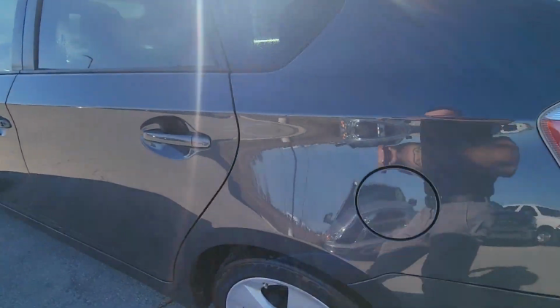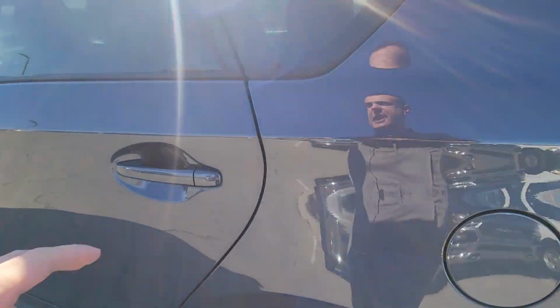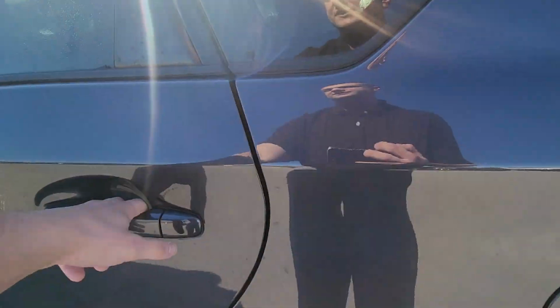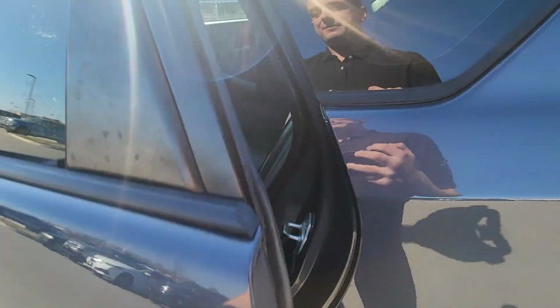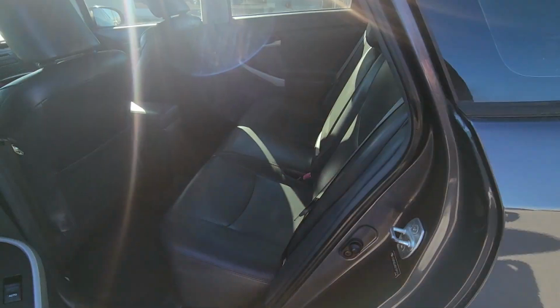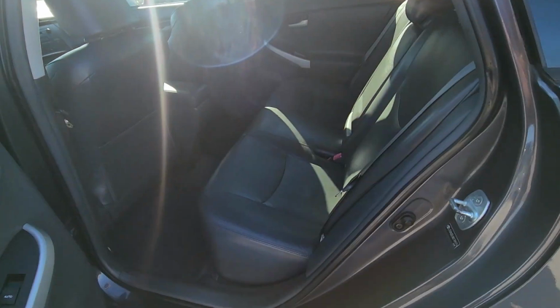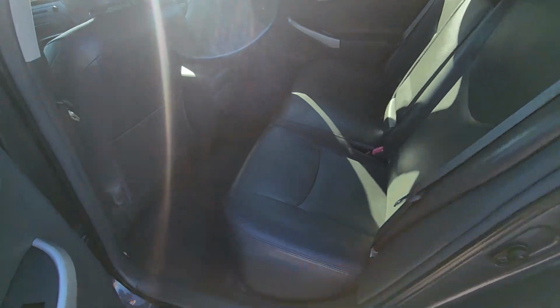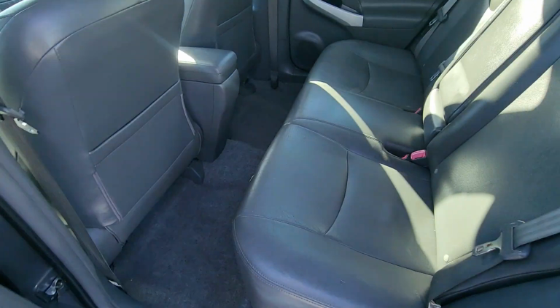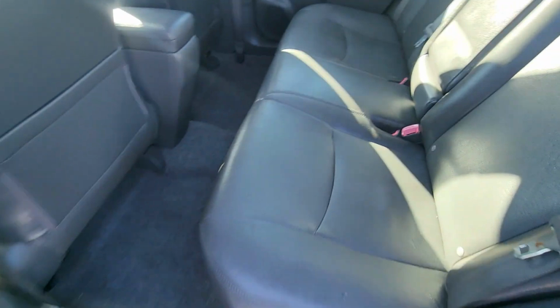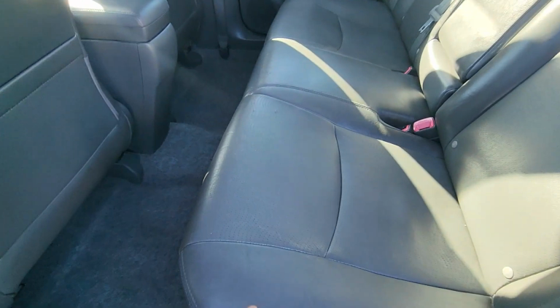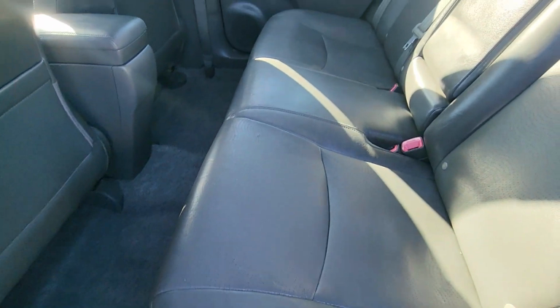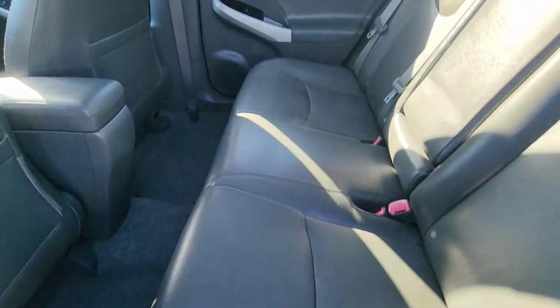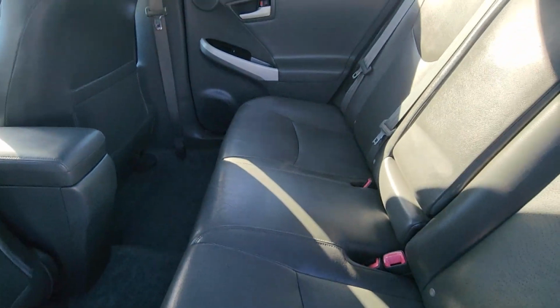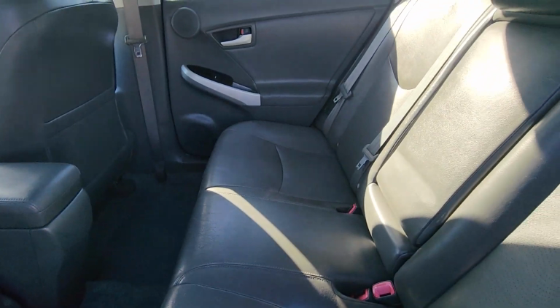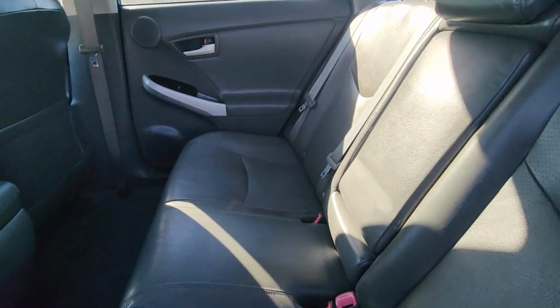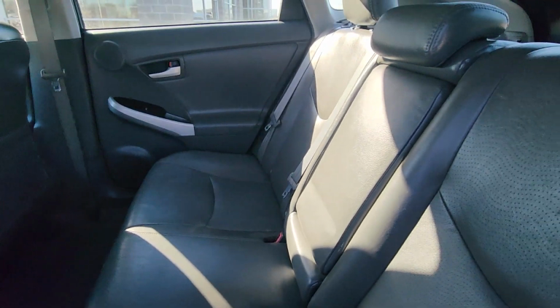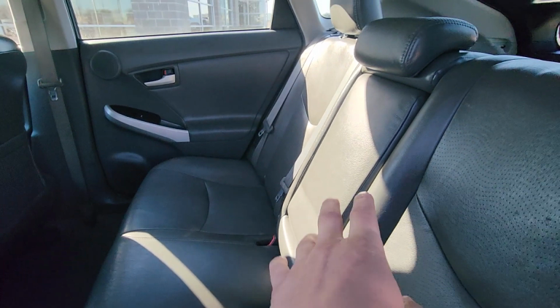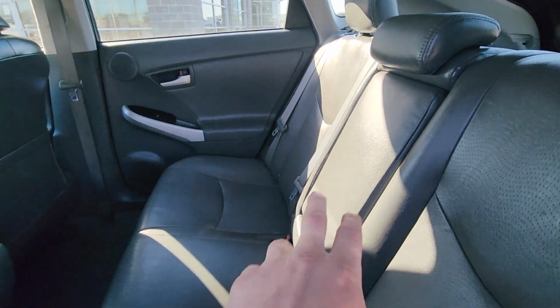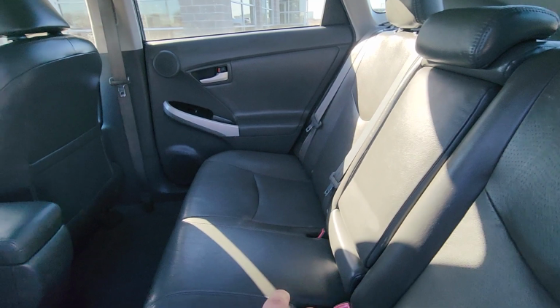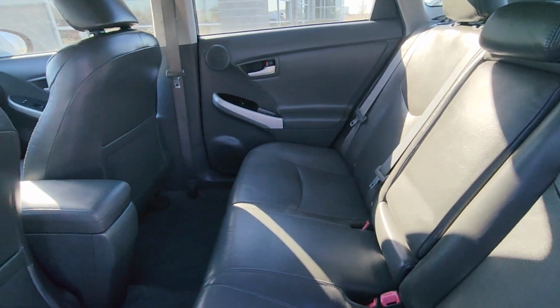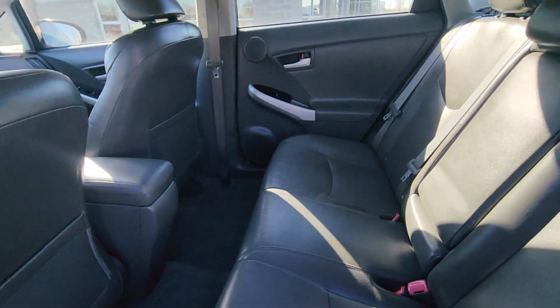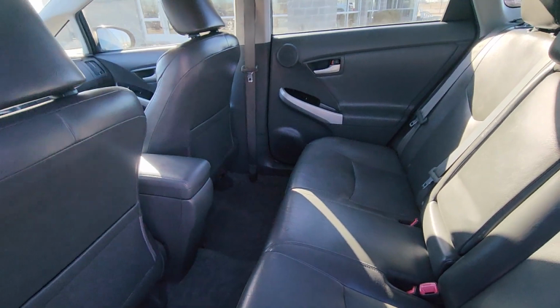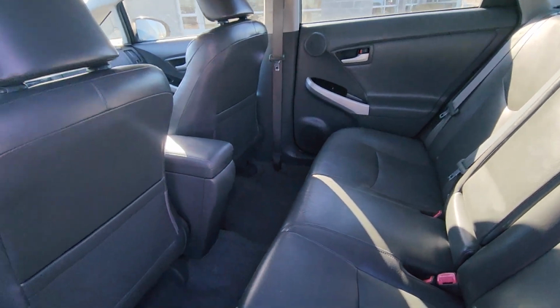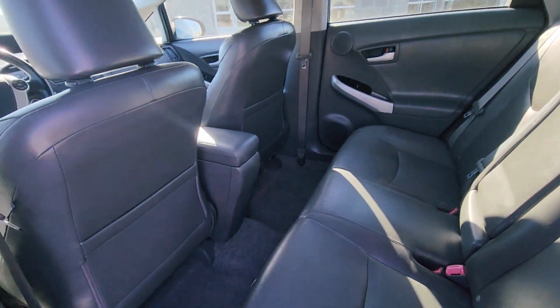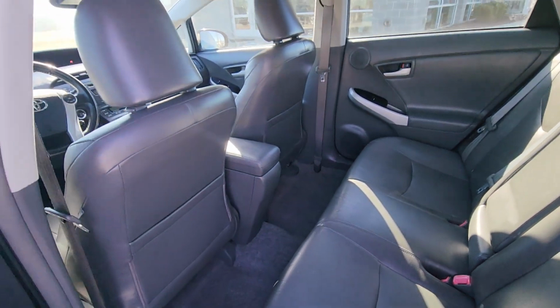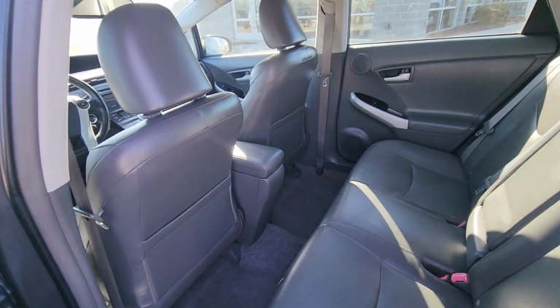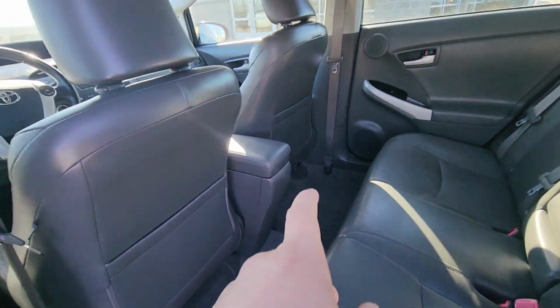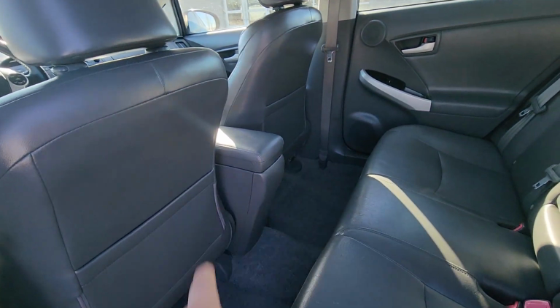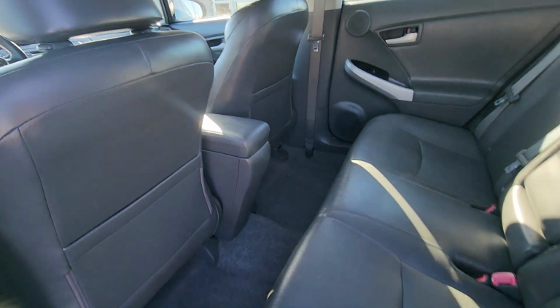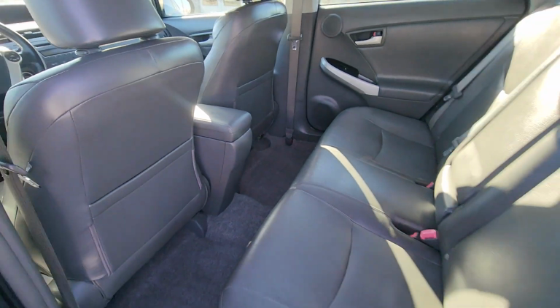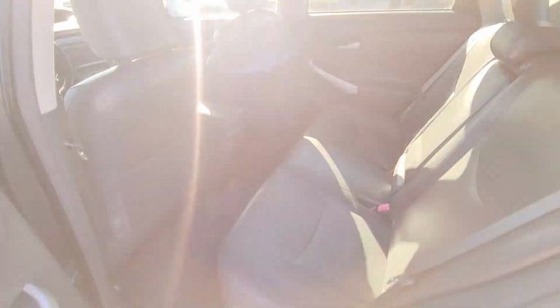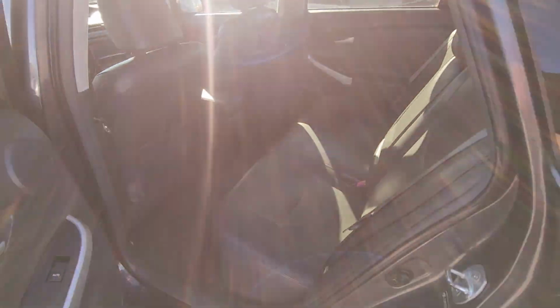Moving on to the interior. We're going to start with the back seat. Now, right out the gate, you can see here there's almost no wear and tear here in the leather. That comes down as a cup holder there, and you're going to have plenty of space for your passengers with two storage pockets there in the back. Fantastic.